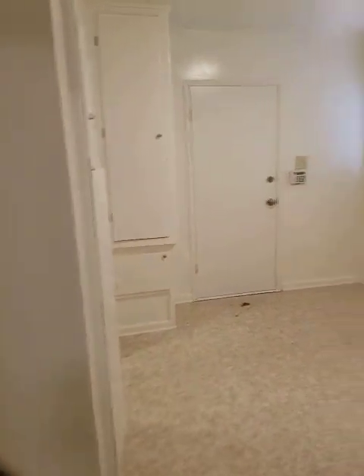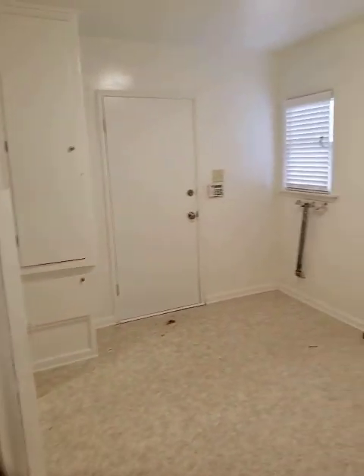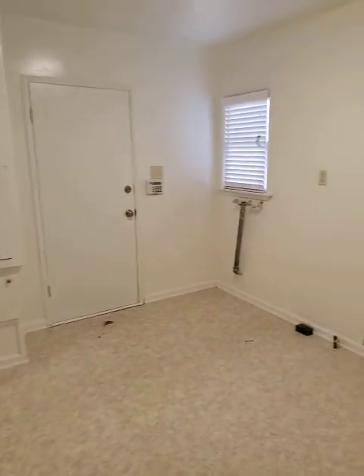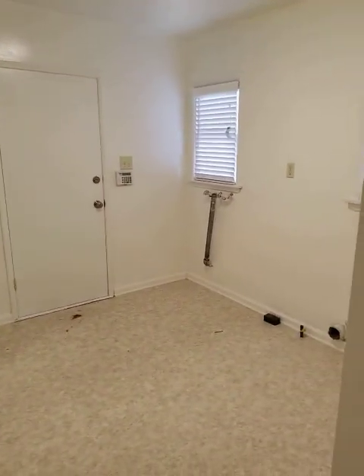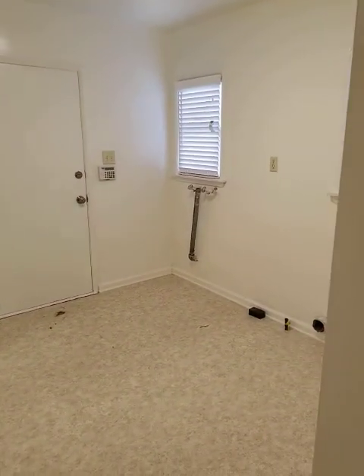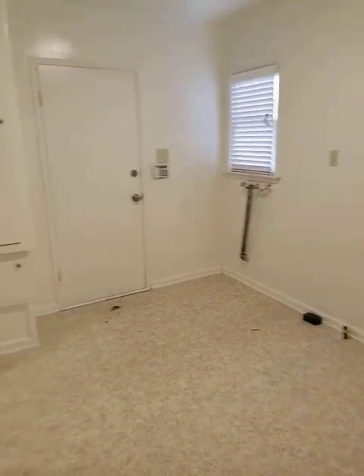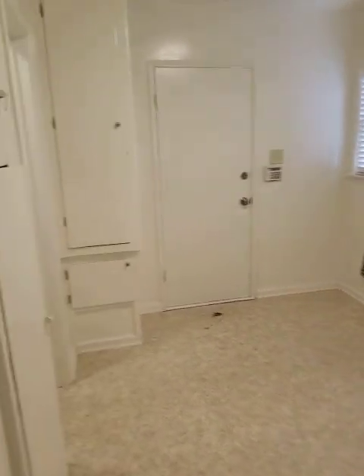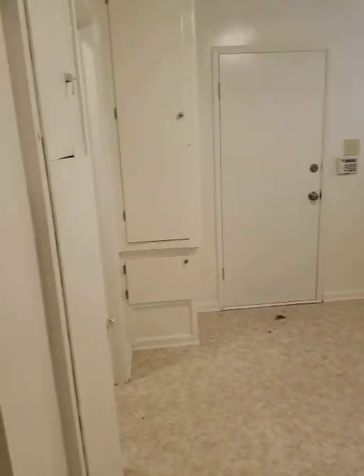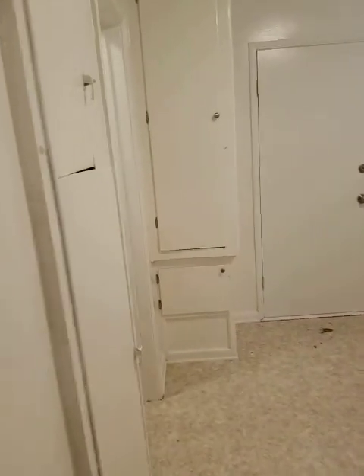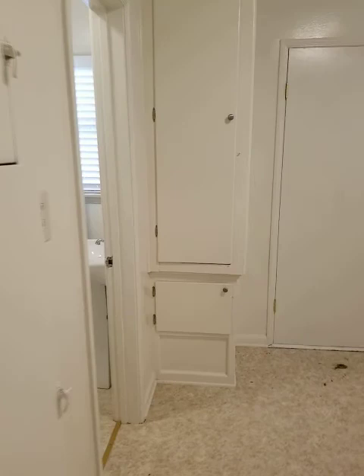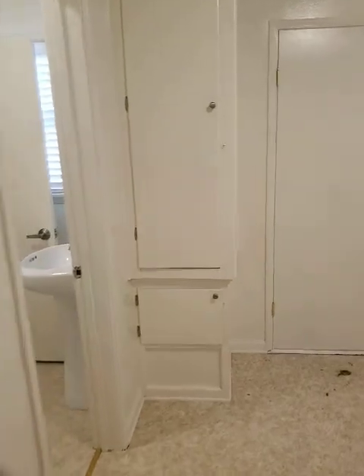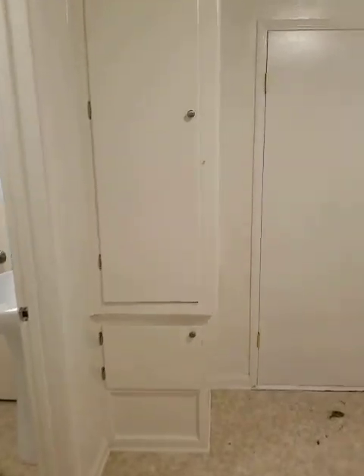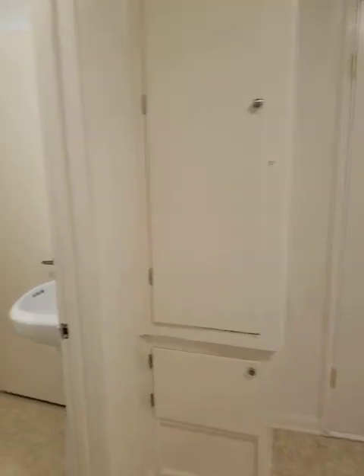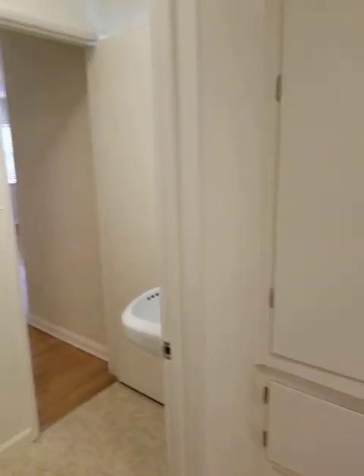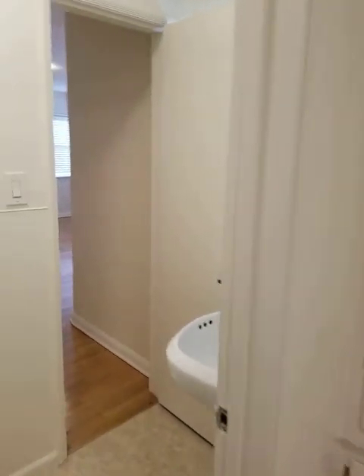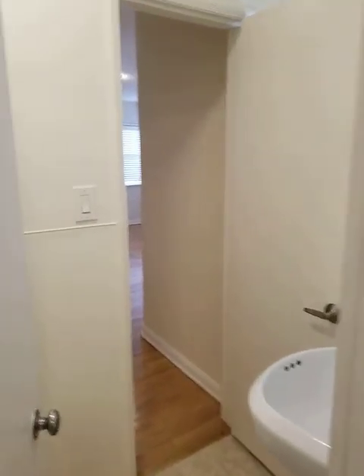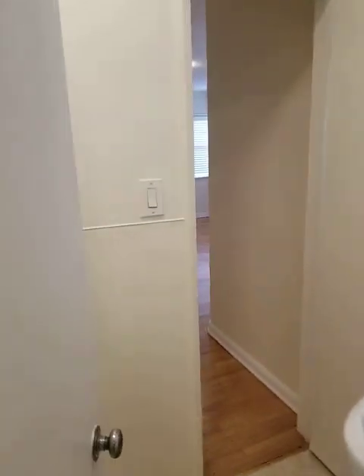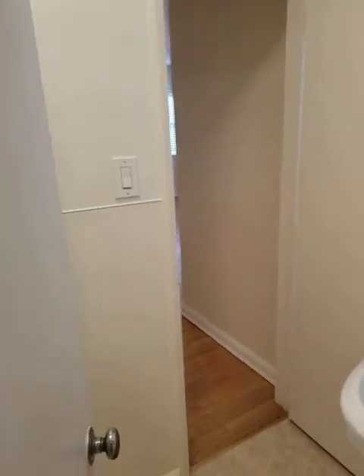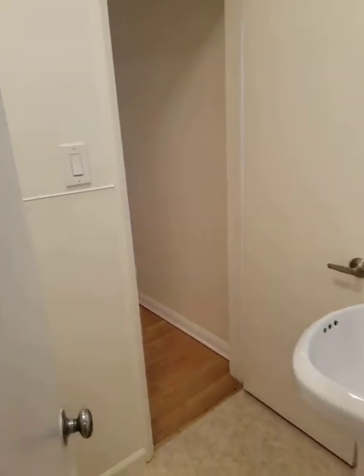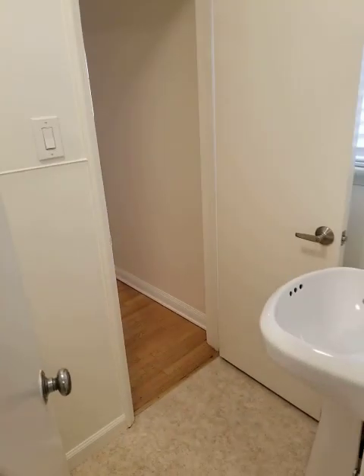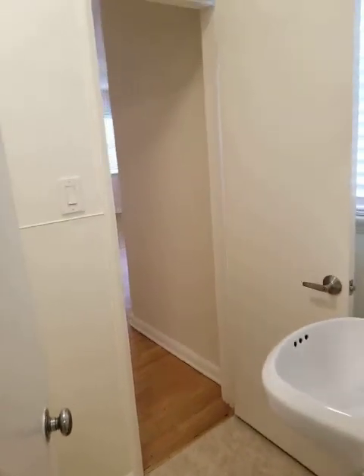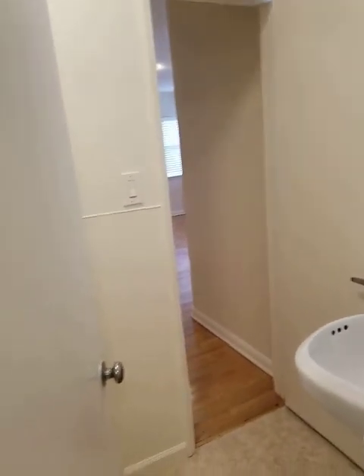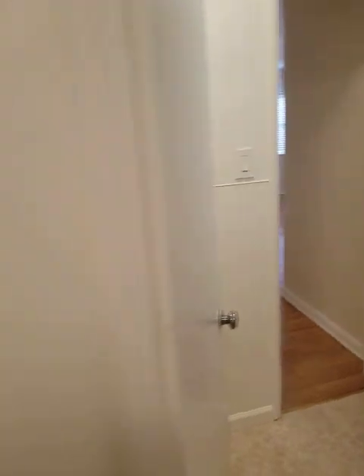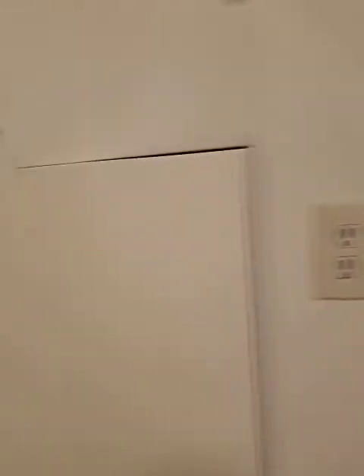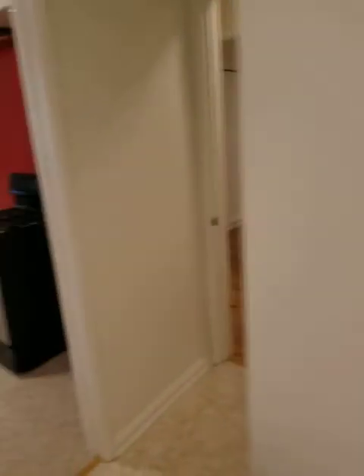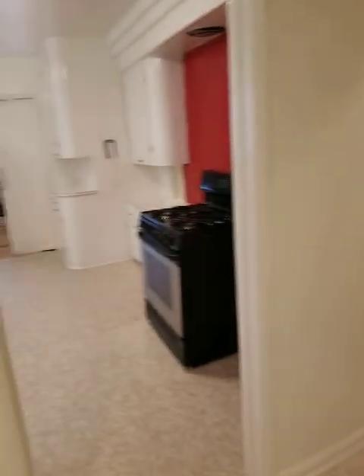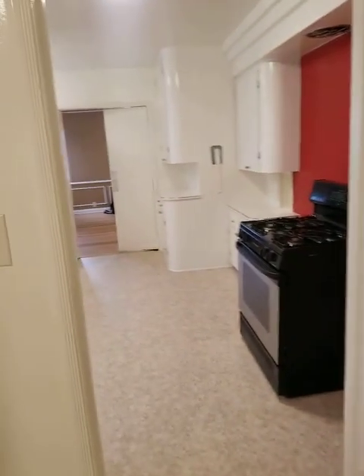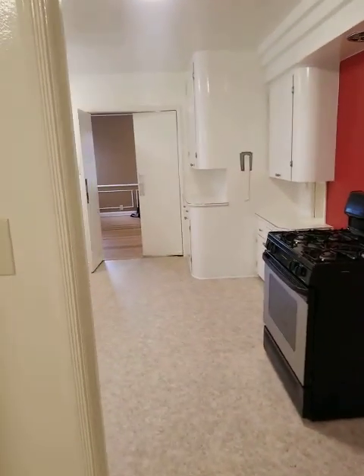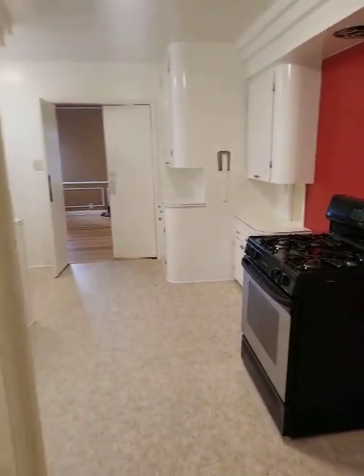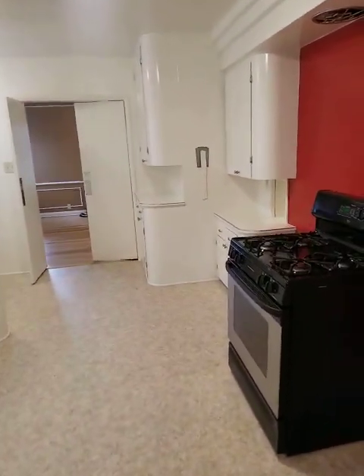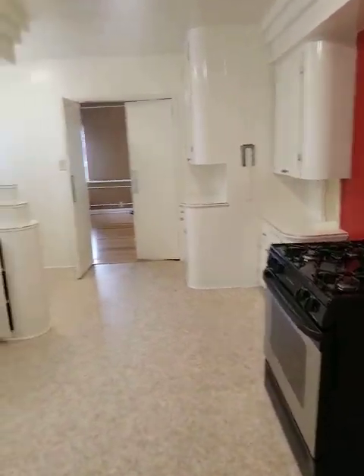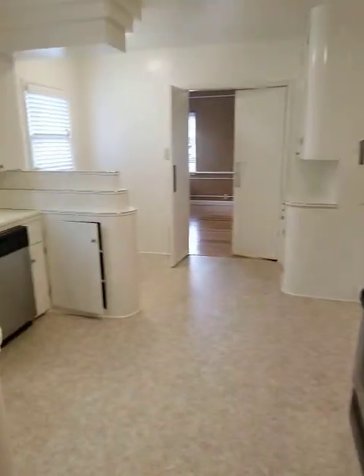There's a gigantic laundry room, and it has a little Jack and Jill half bath. Now we're going to go back out — you can see the kitchen again from the other angle.